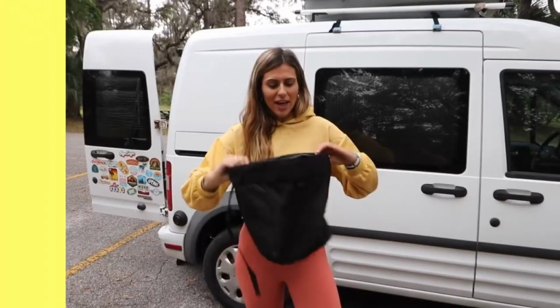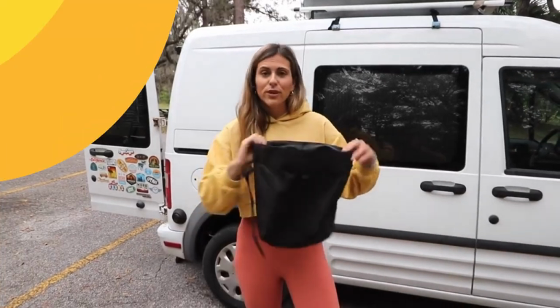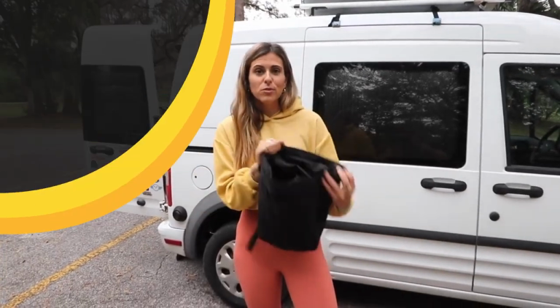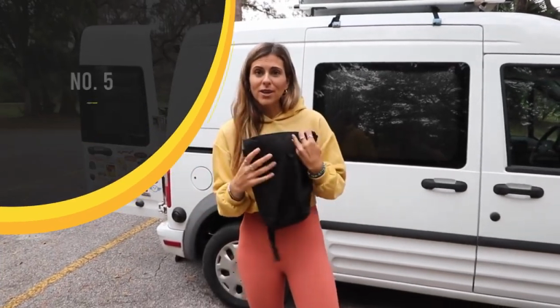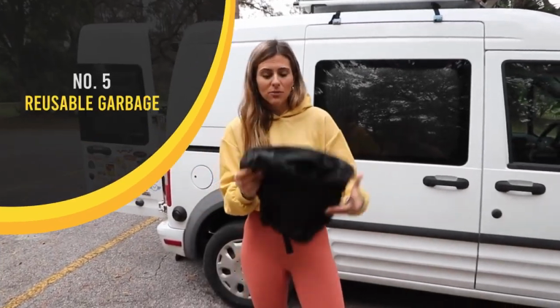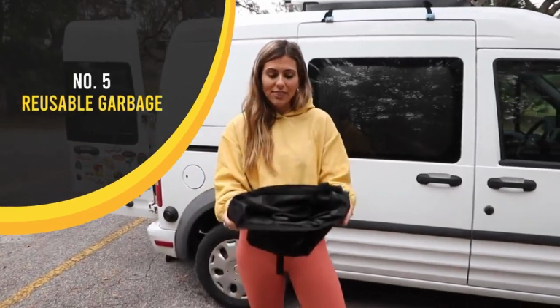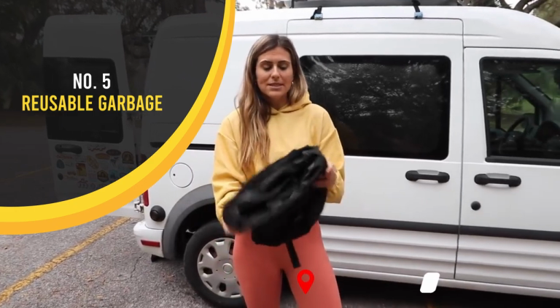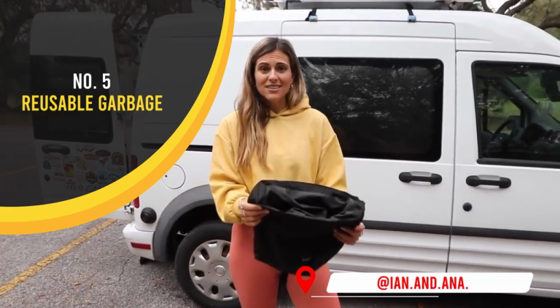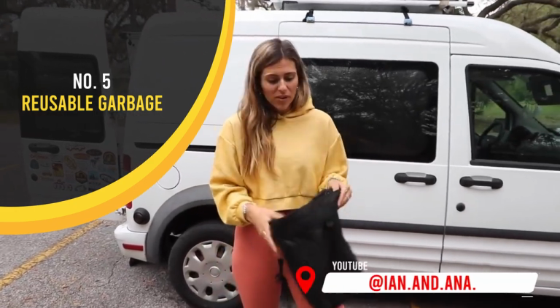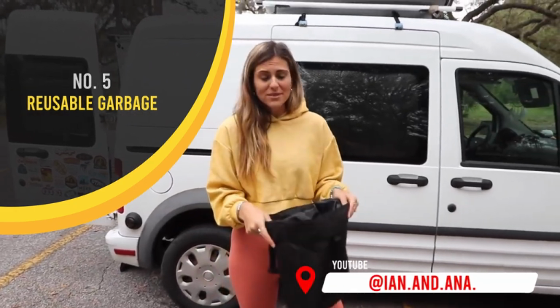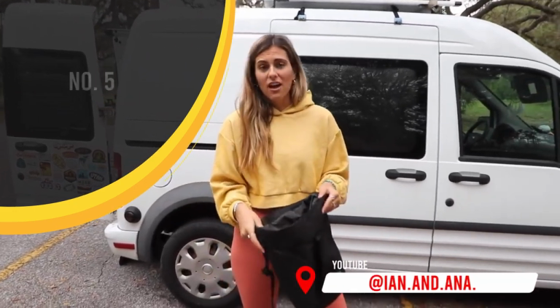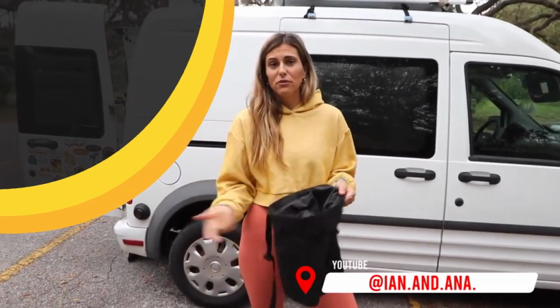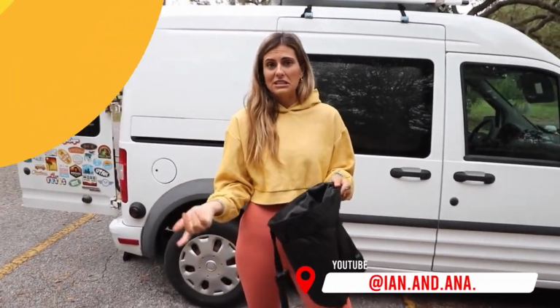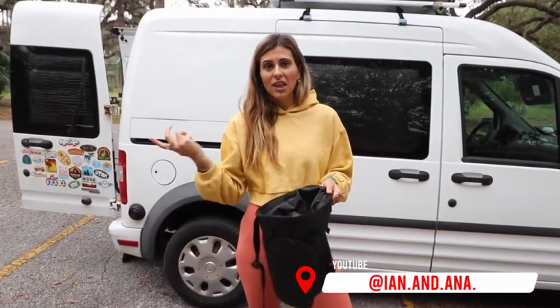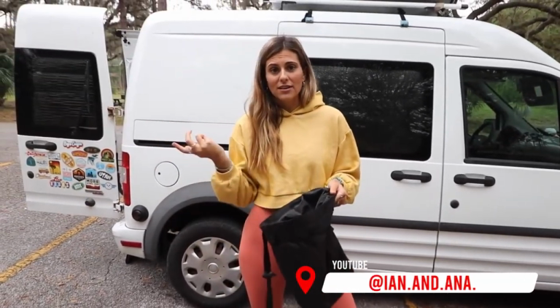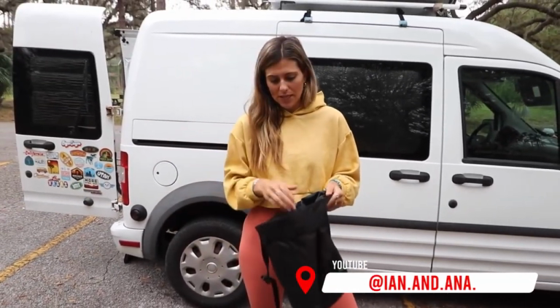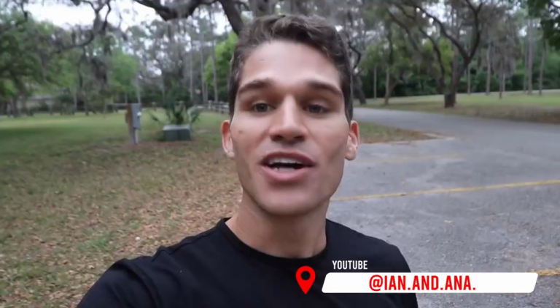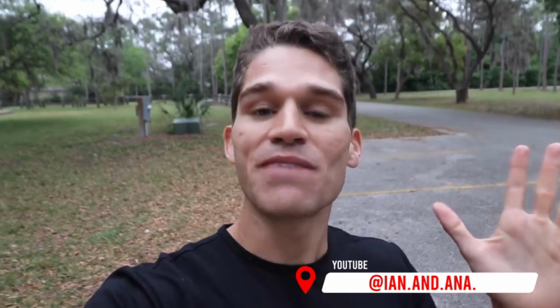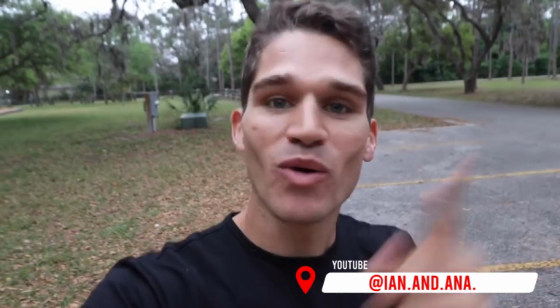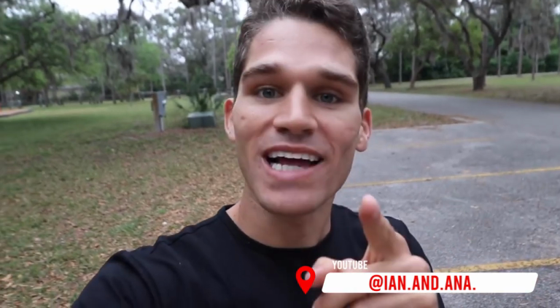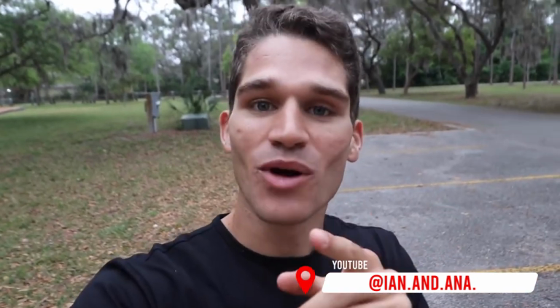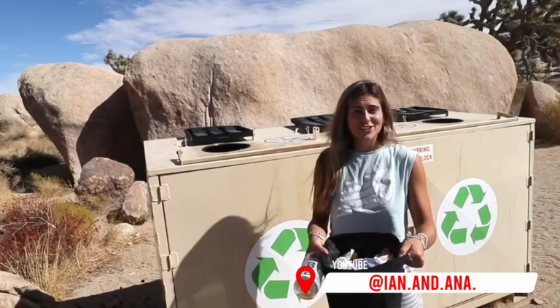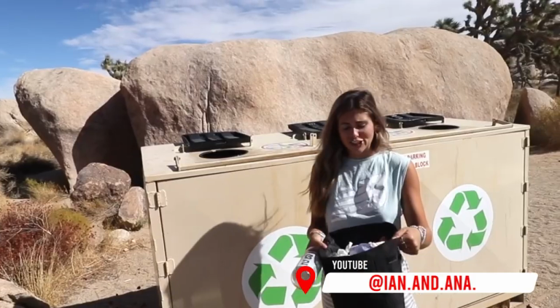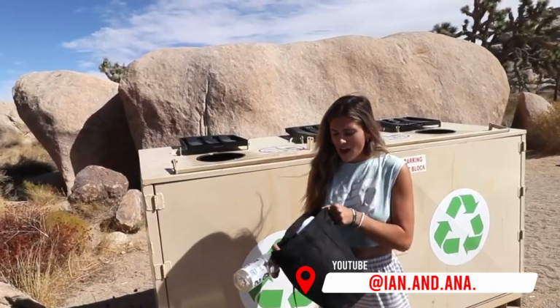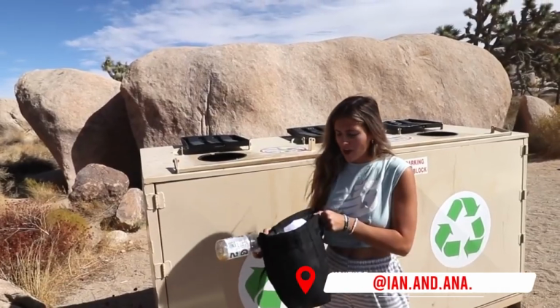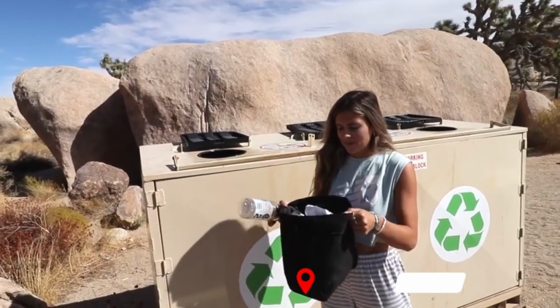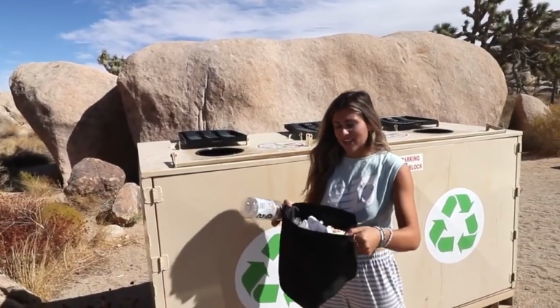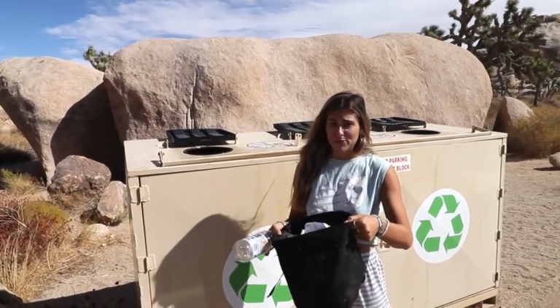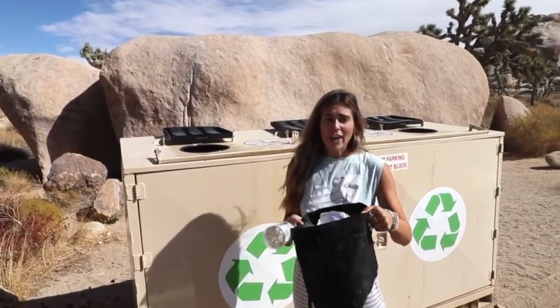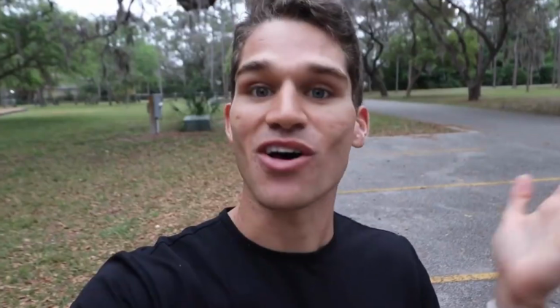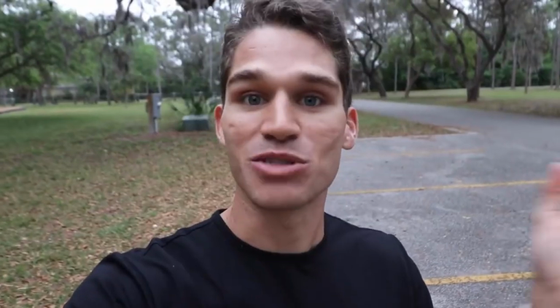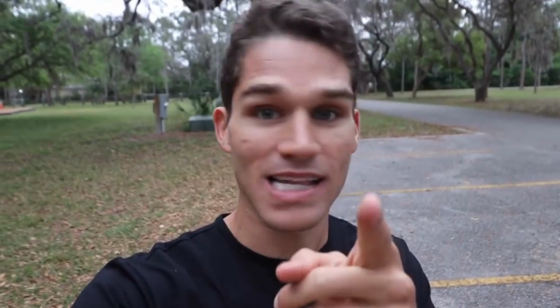We have a reusable garbage bag and you would think that it would smell, but if you empty it enough it really doesn't, and we clean it out as much as we can. A huge tip for those wanting to recycle on the road is that all national parks and state parks around the country have recycling, which is awesome — shout out to them.